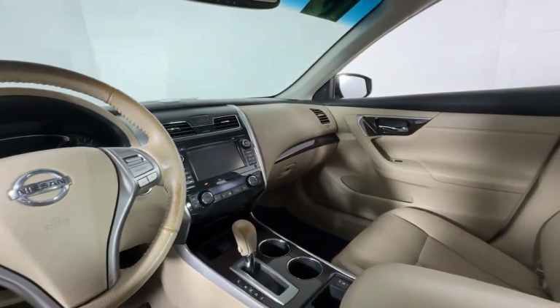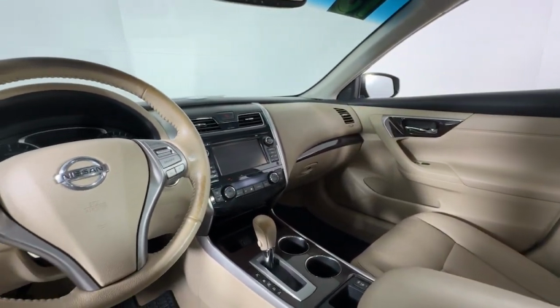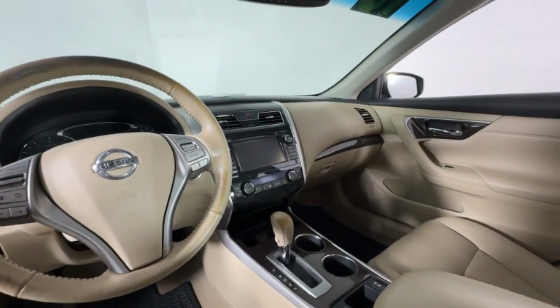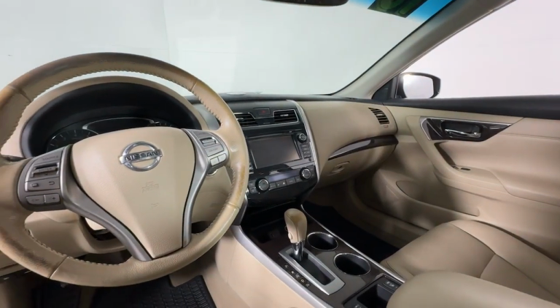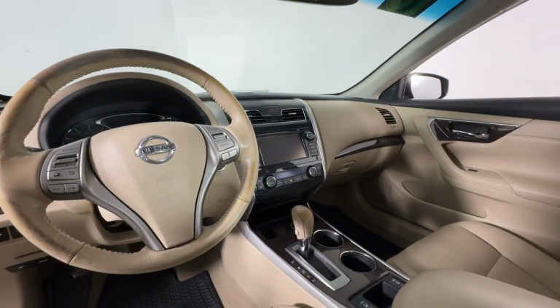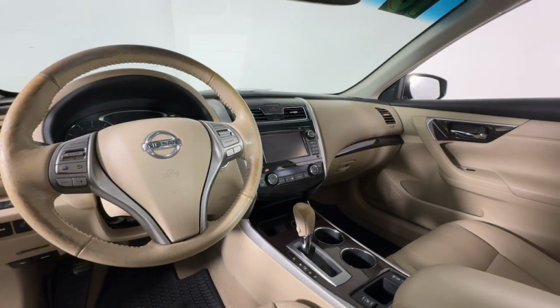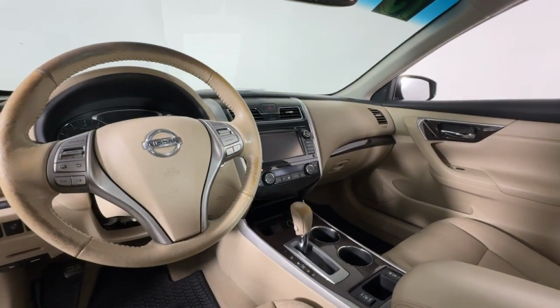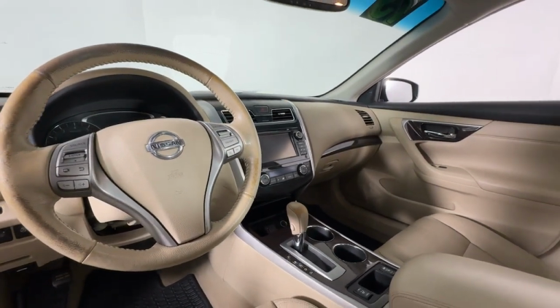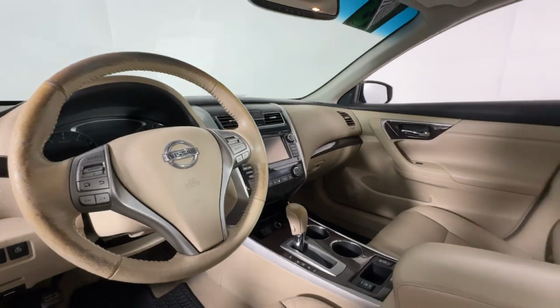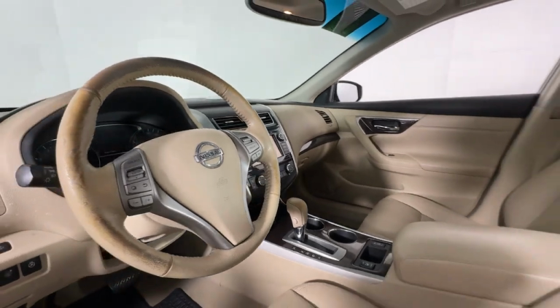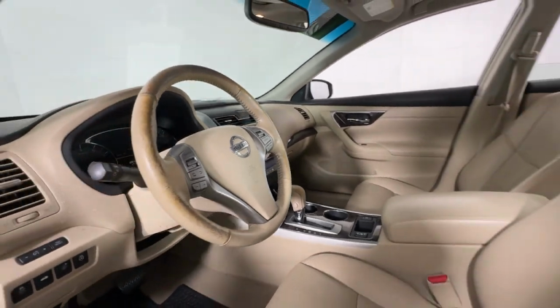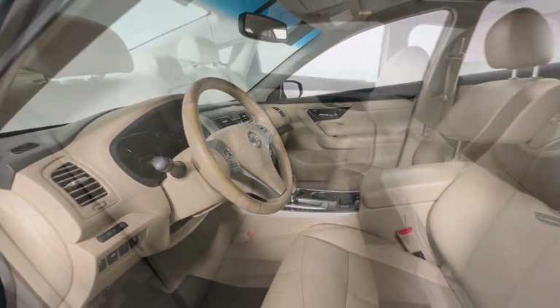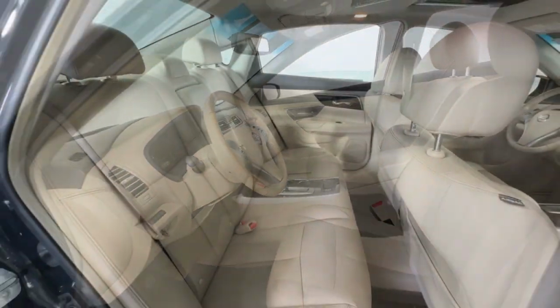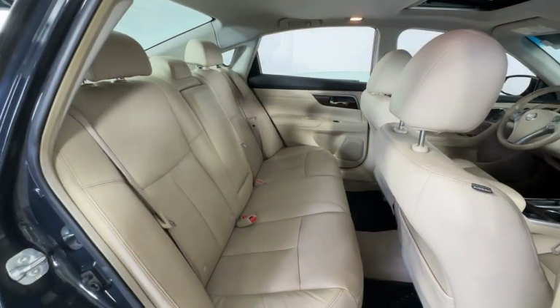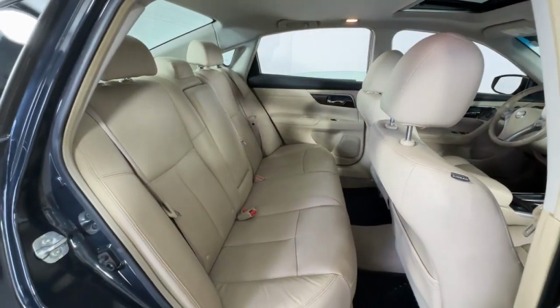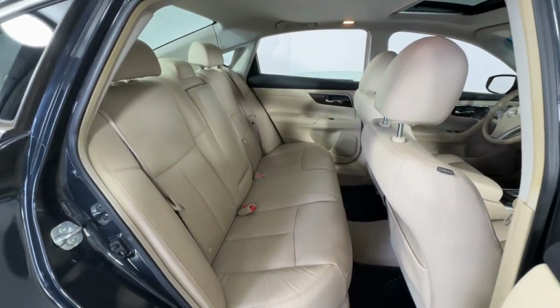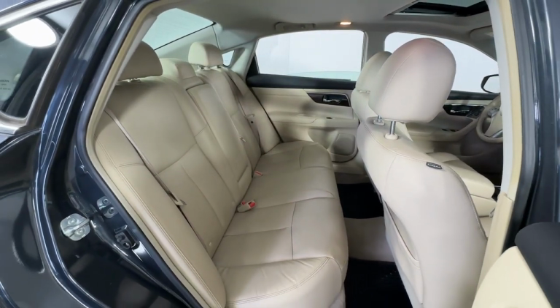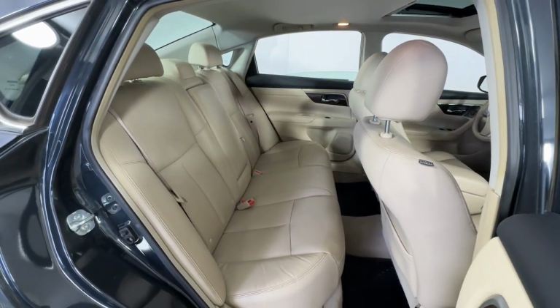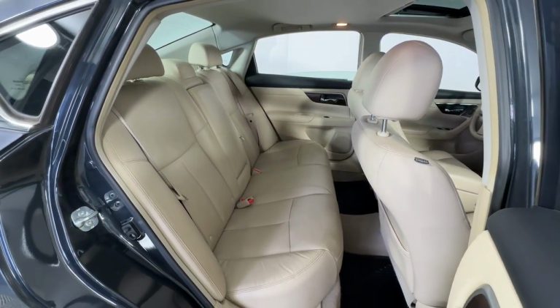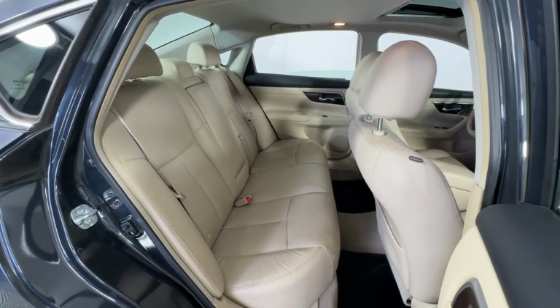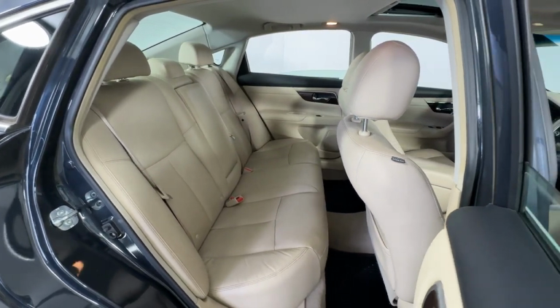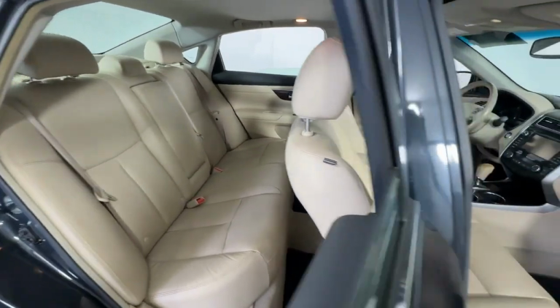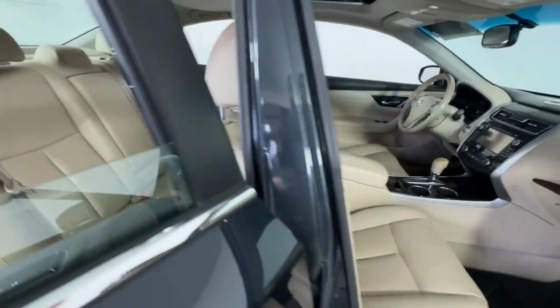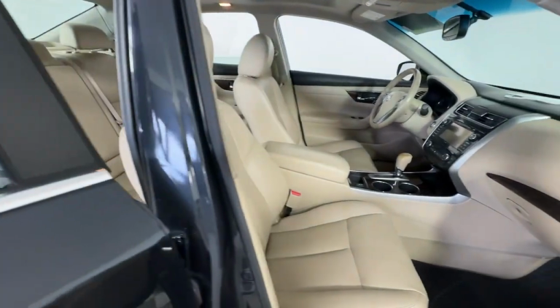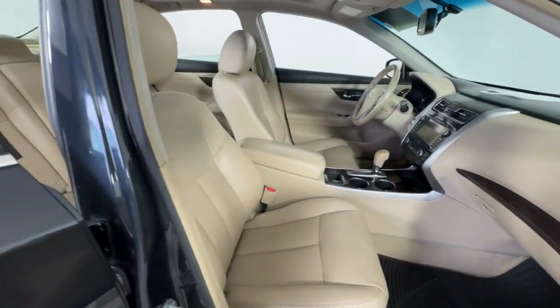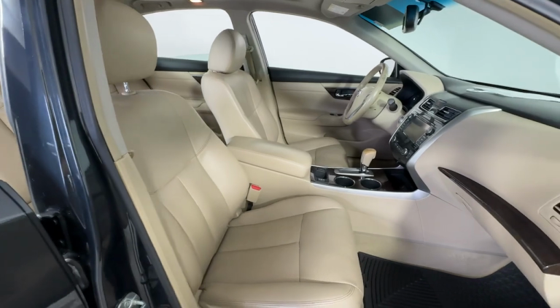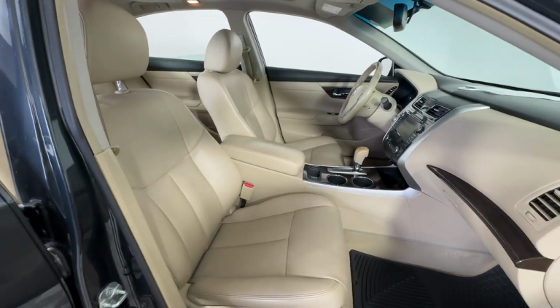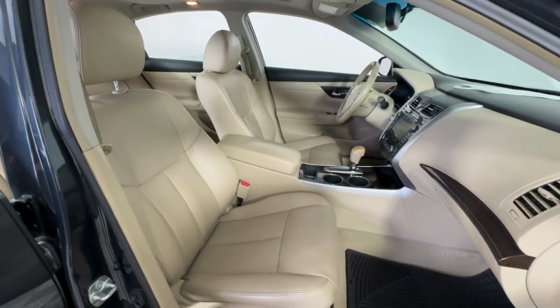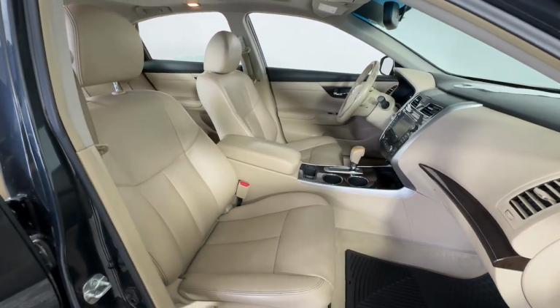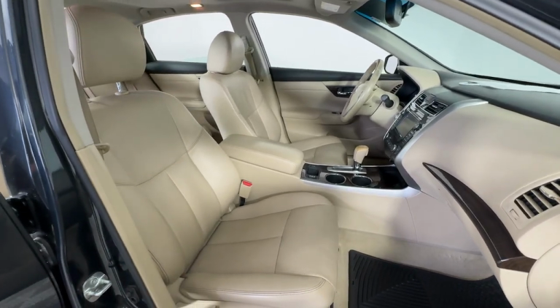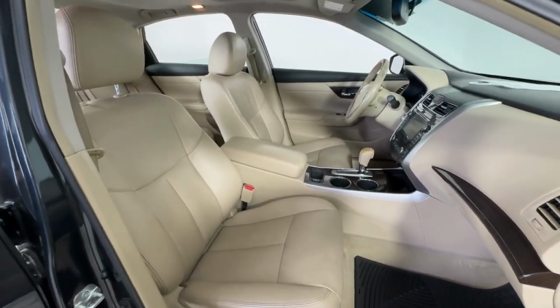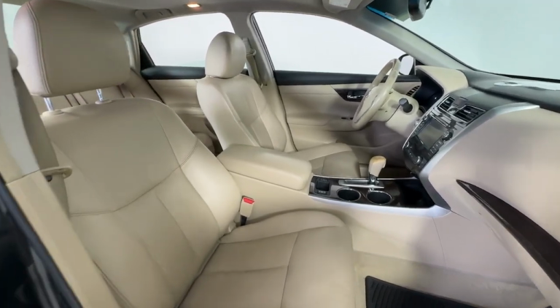The following are some of this vehicle's highlighted options: heated steering wheel, navigation system, keyless entry, heated mirrors, fog lamps, and satellite radio.